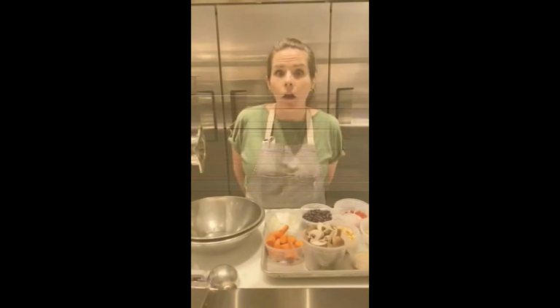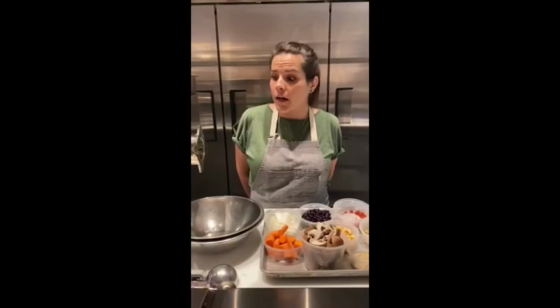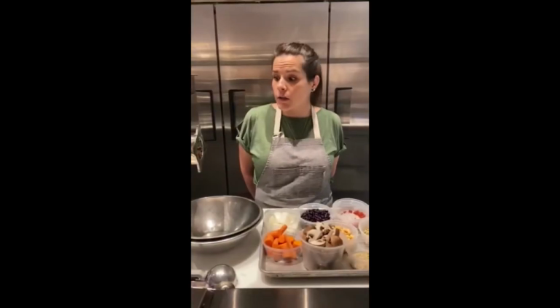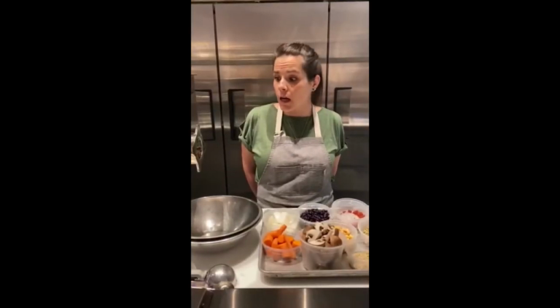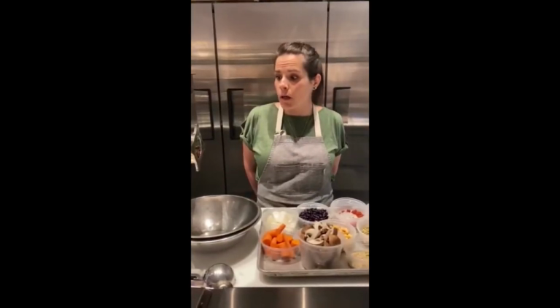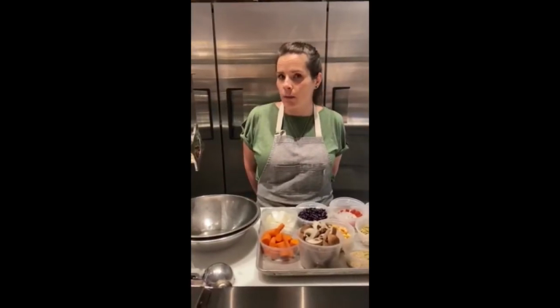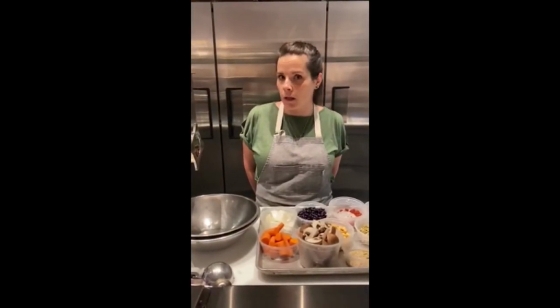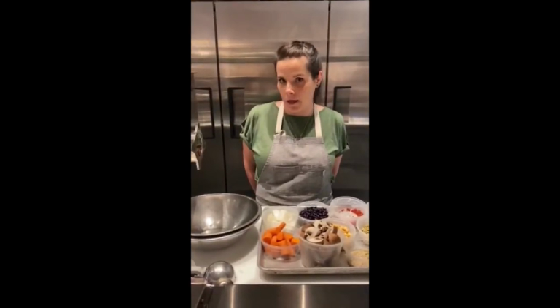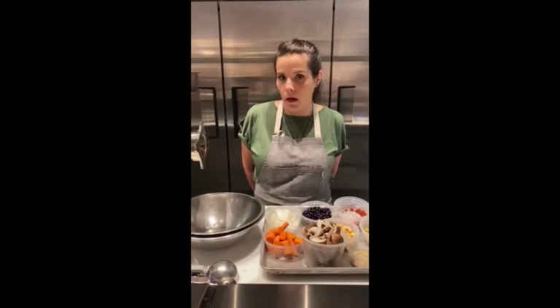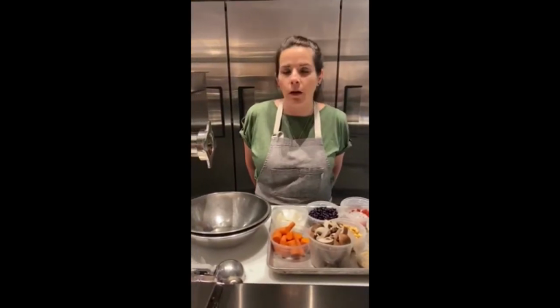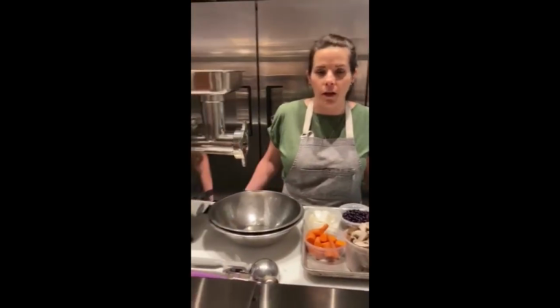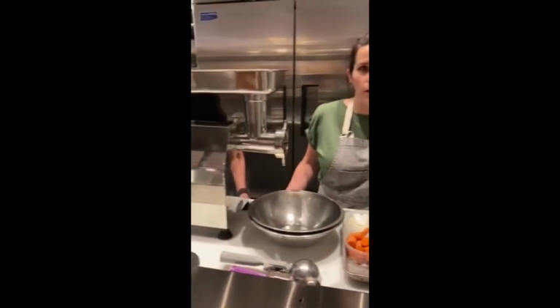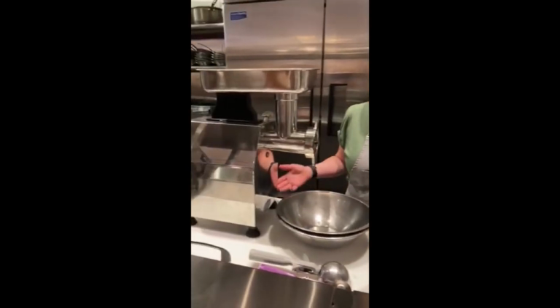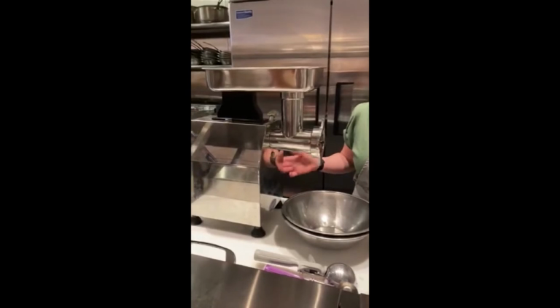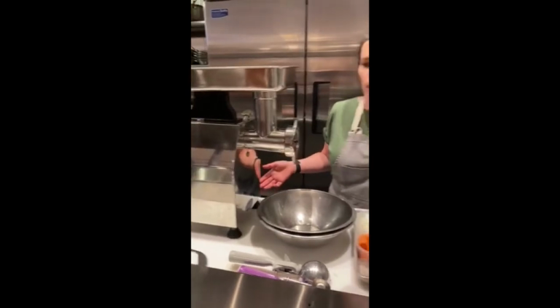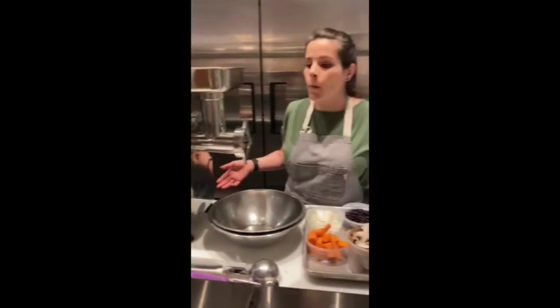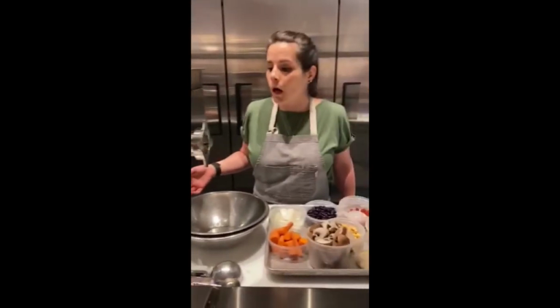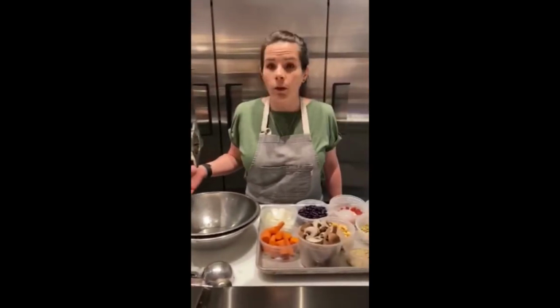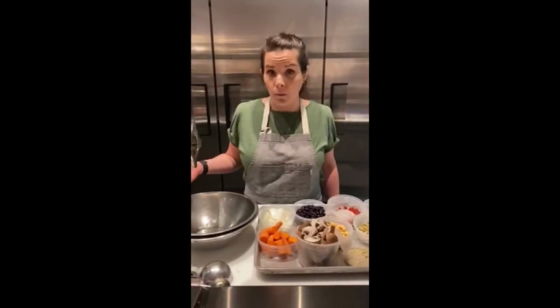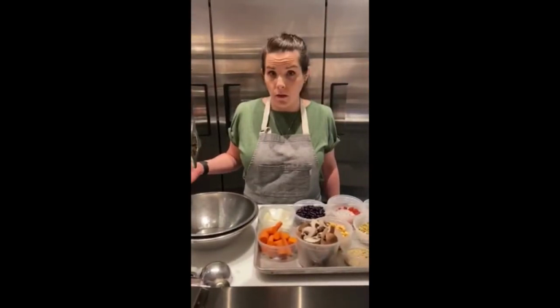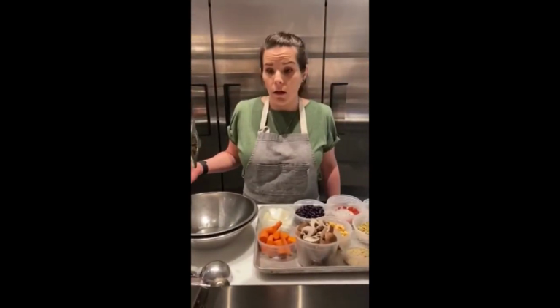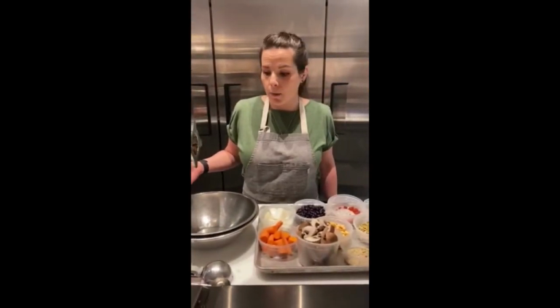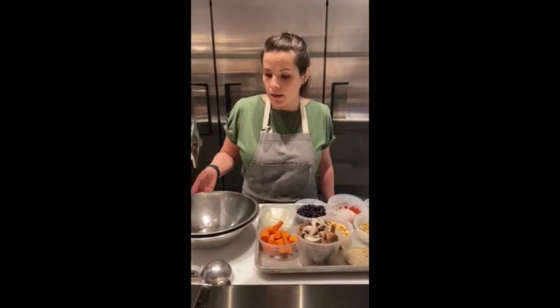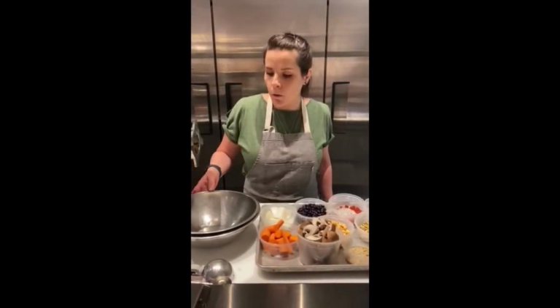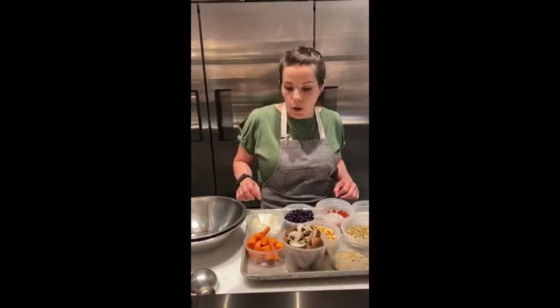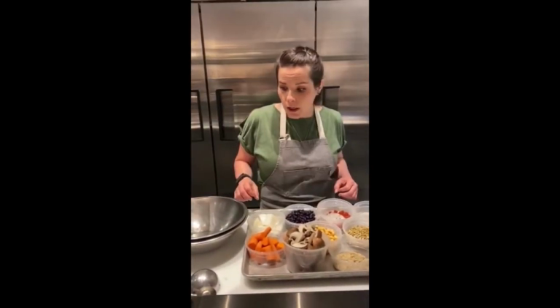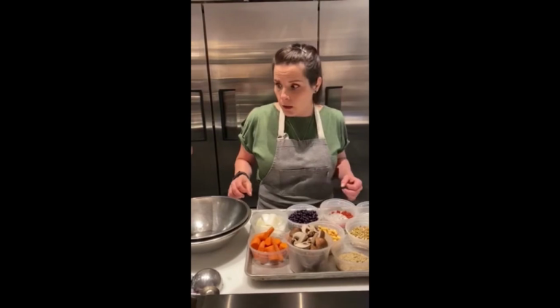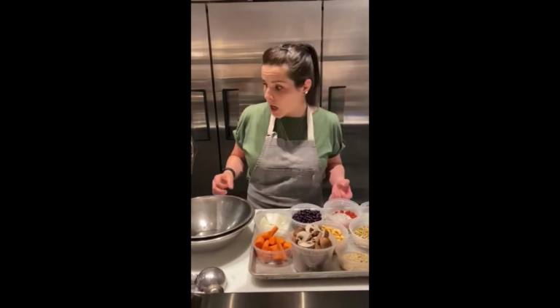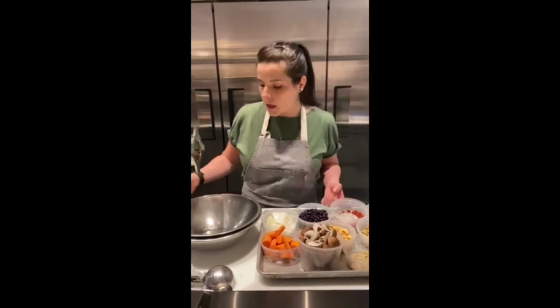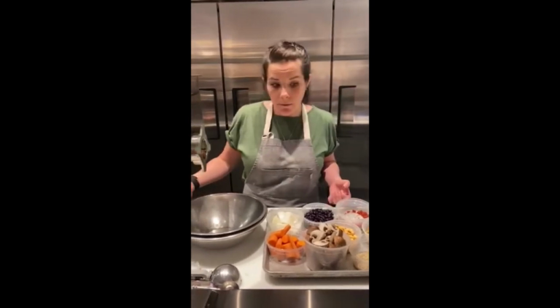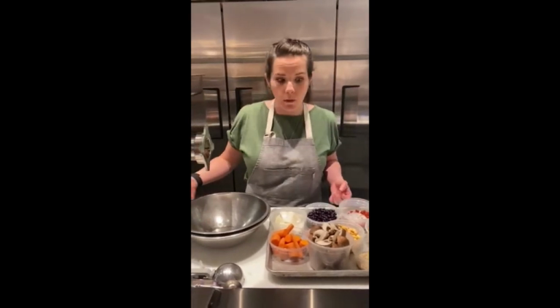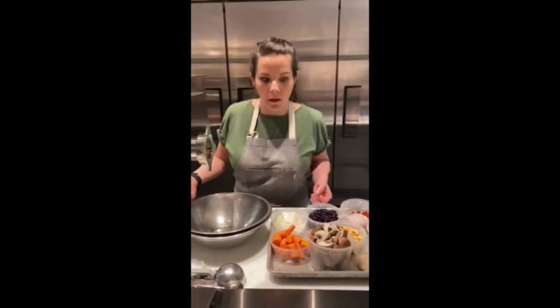All right guys, today we are going to be using a meat grinder. While I understand that not everyone has a meat grinder at home, you can use a food processor — that's perfectly acceptable. So starting out today, we're going to grind the vegetables. Let's get going.